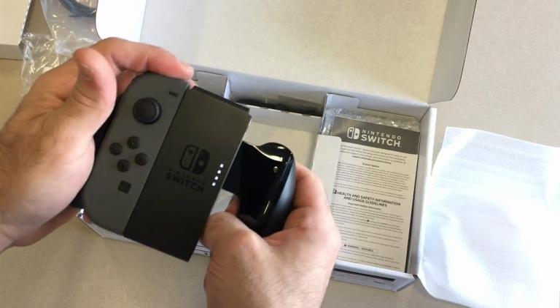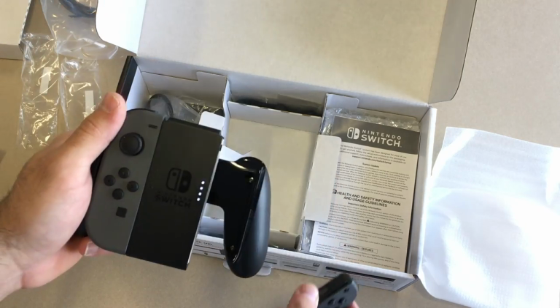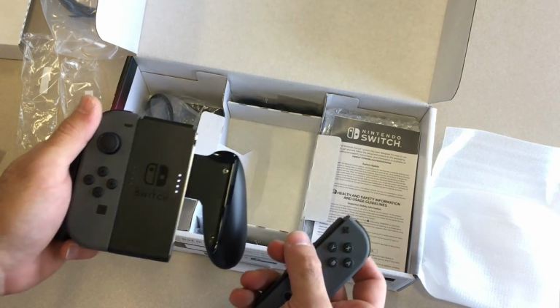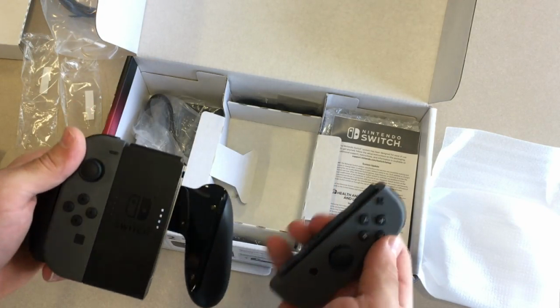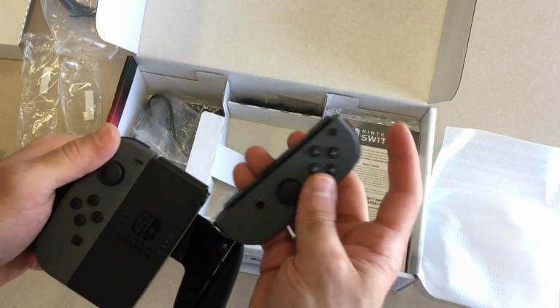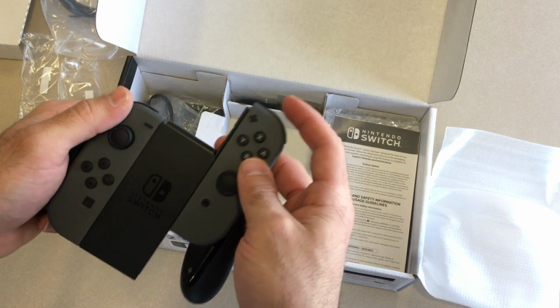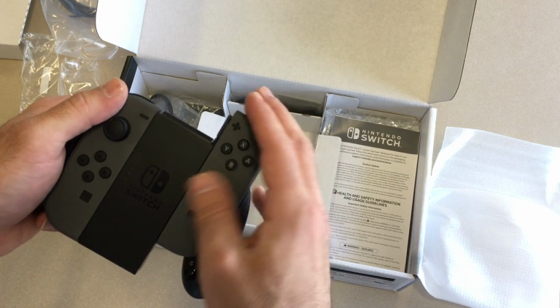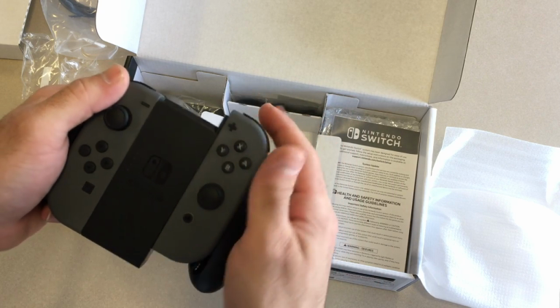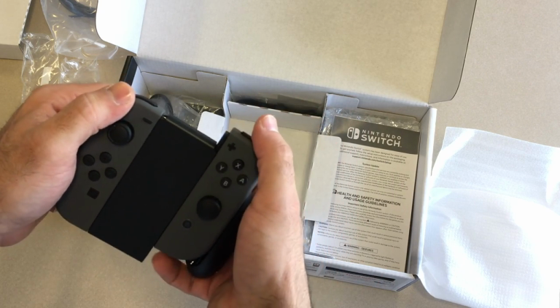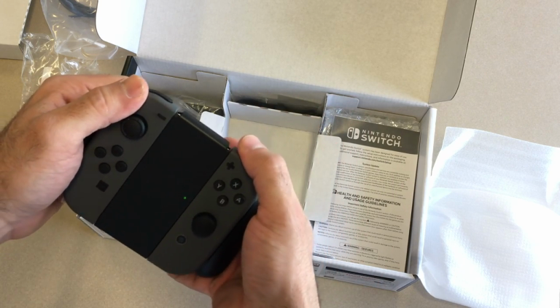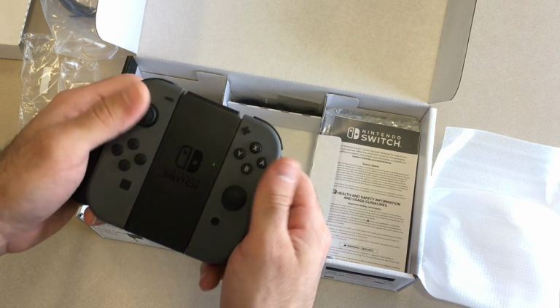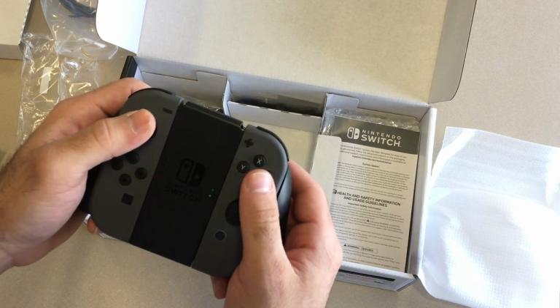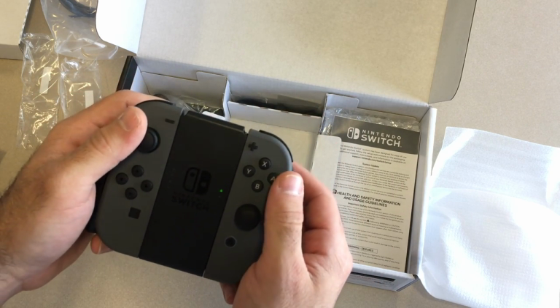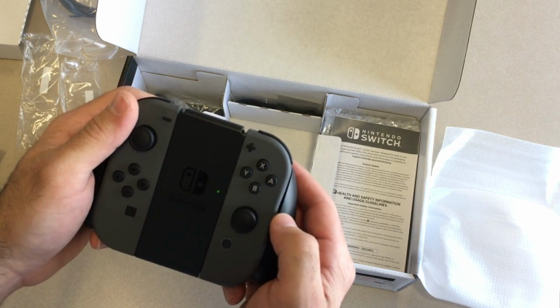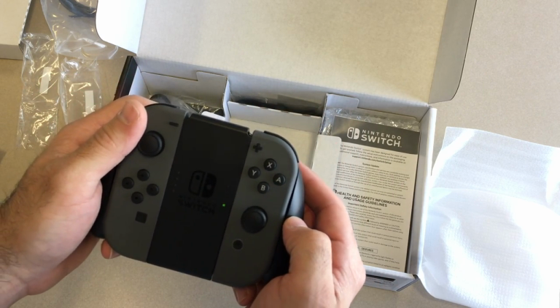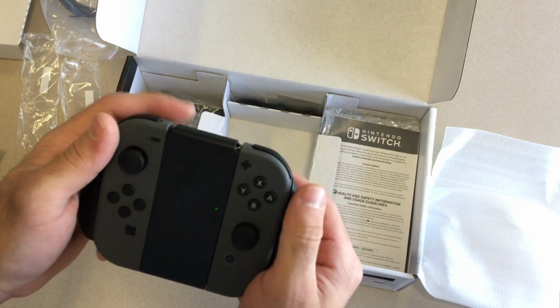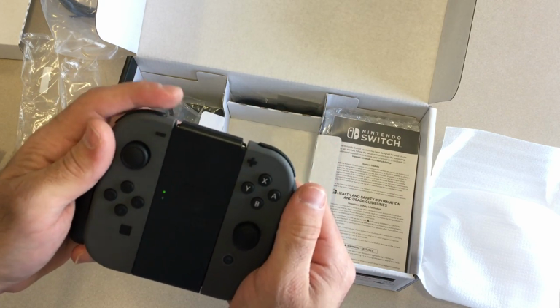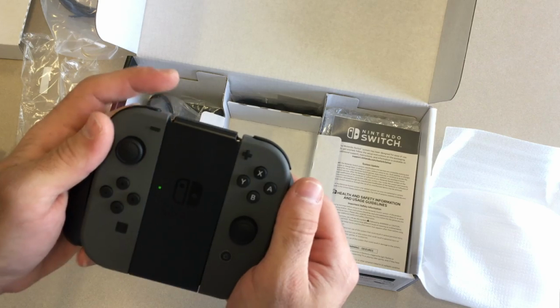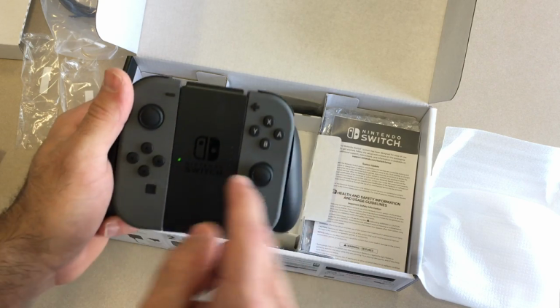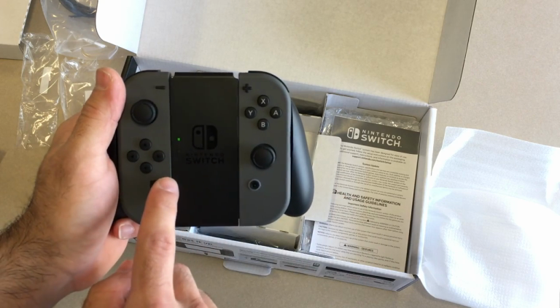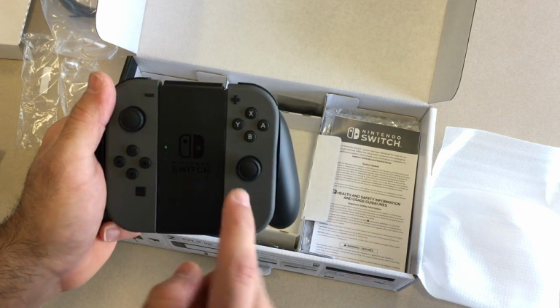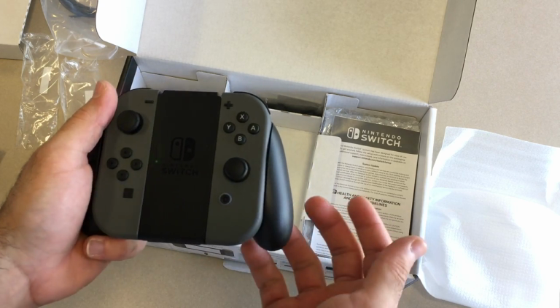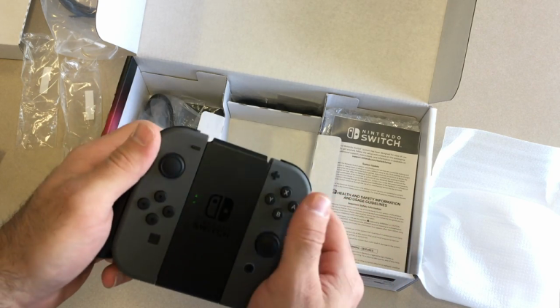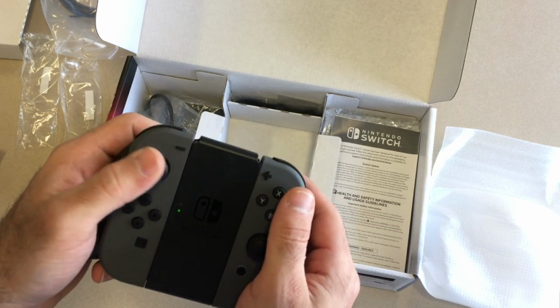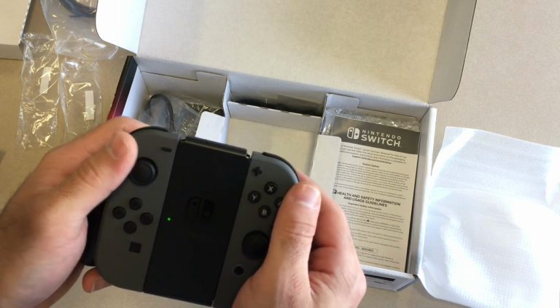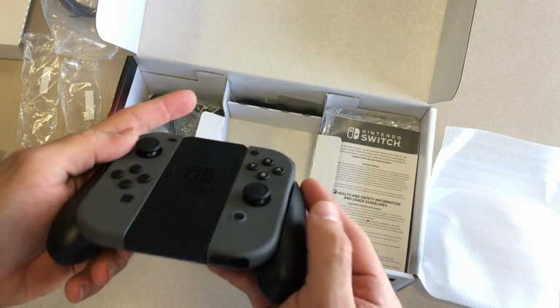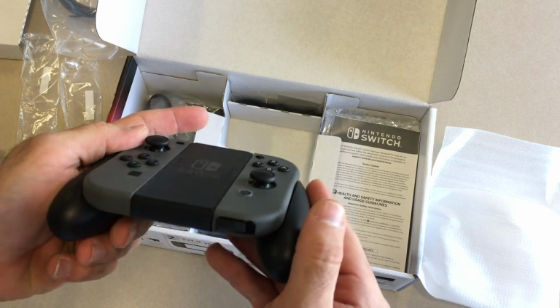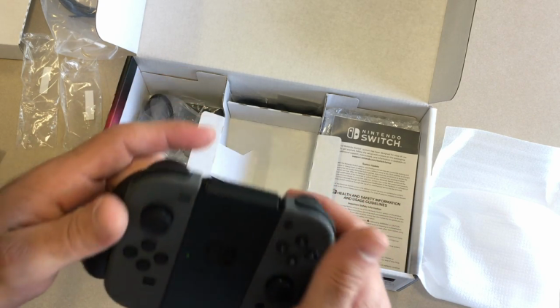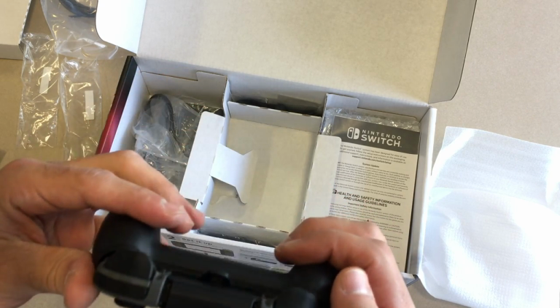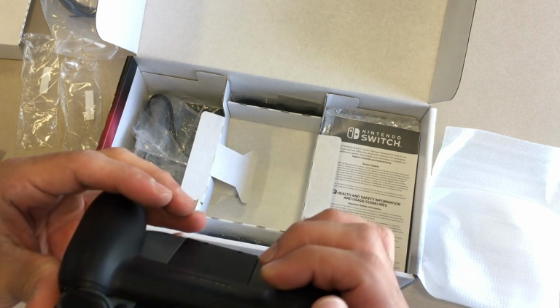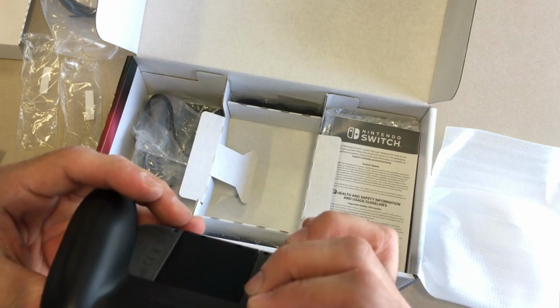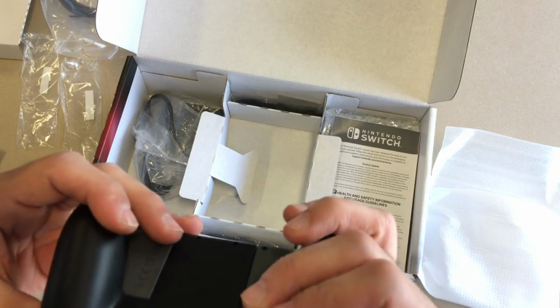Then just slide them back in — oh don't break it. There it goes. I'm not sure how the remotes charge — I guess it's through the actual switch screen itself. I don't see any plugs on these. A little awkward I guess when it's like really tight.